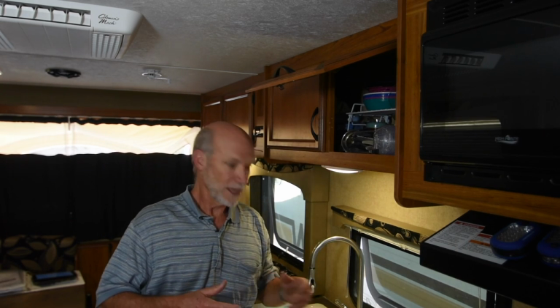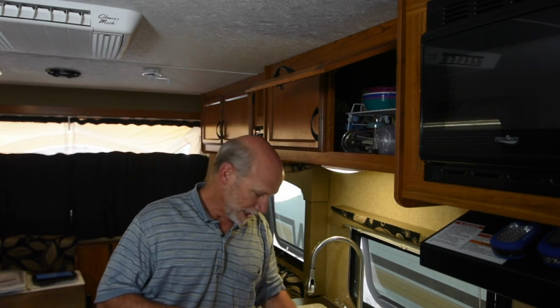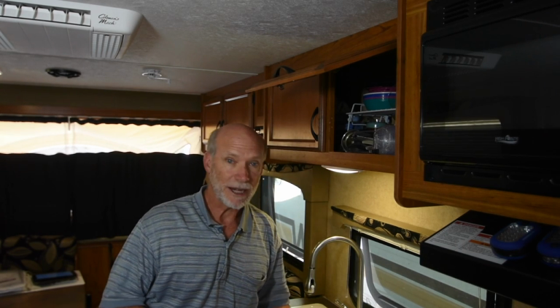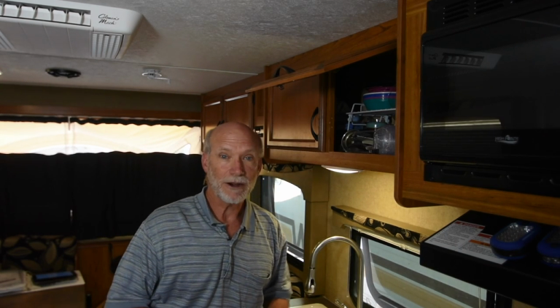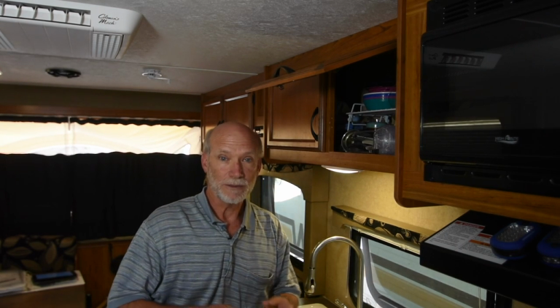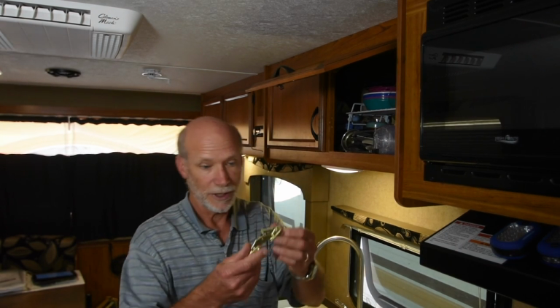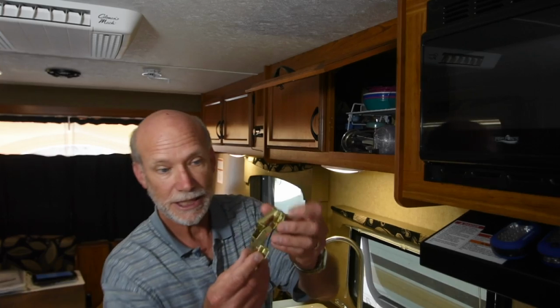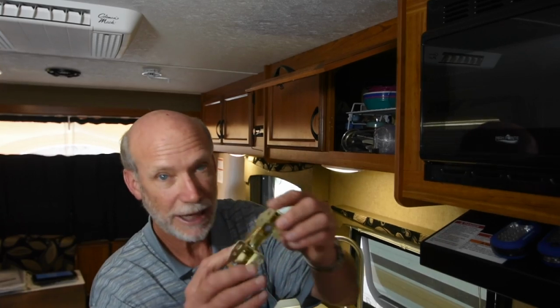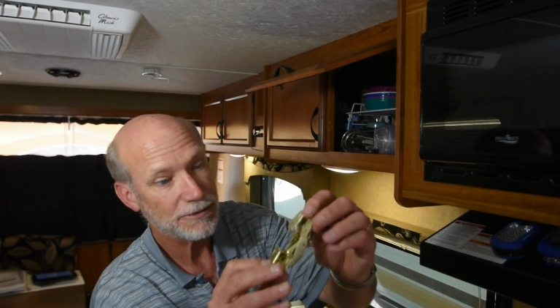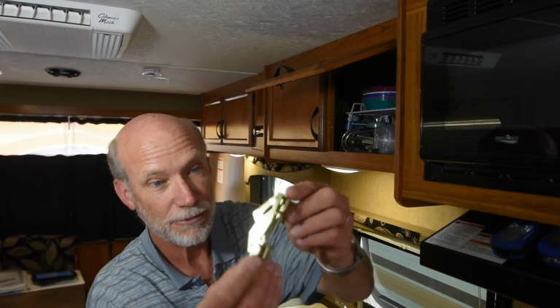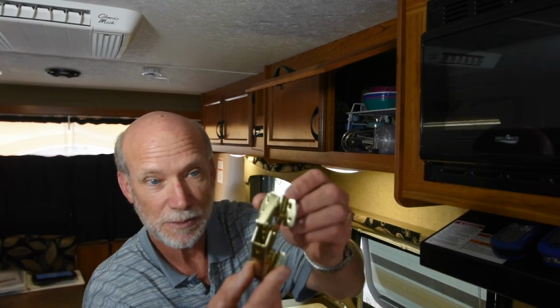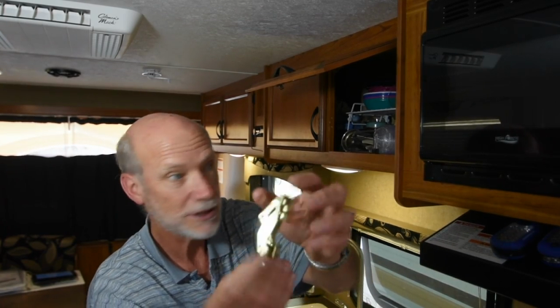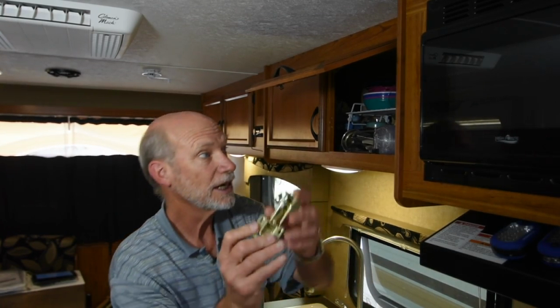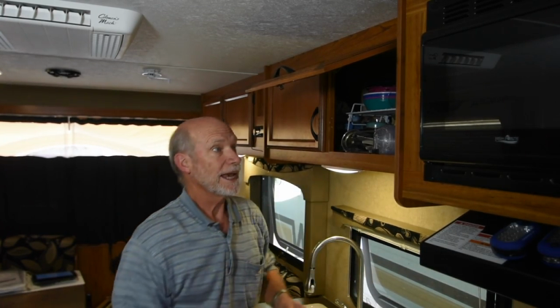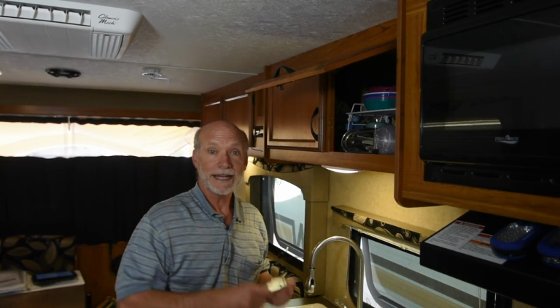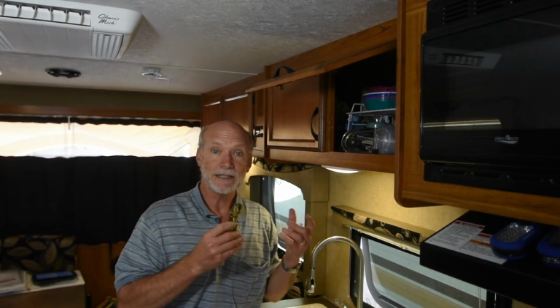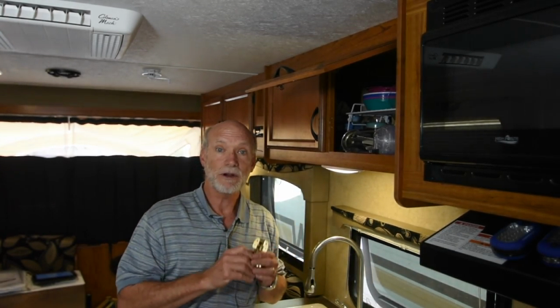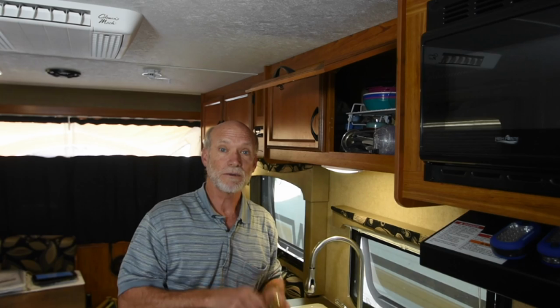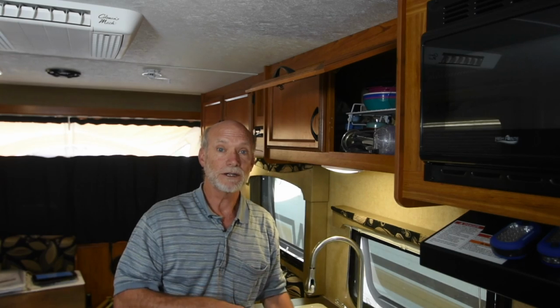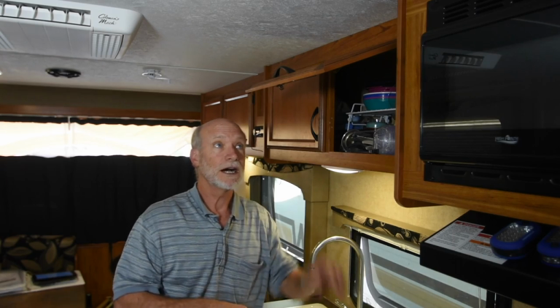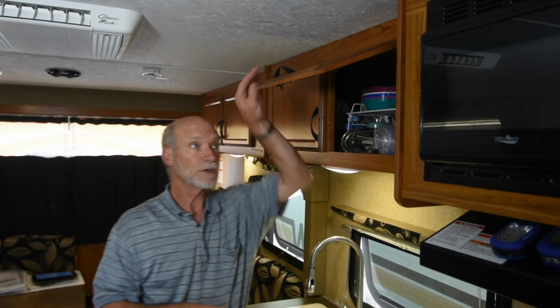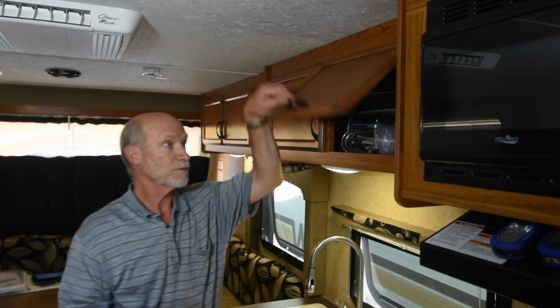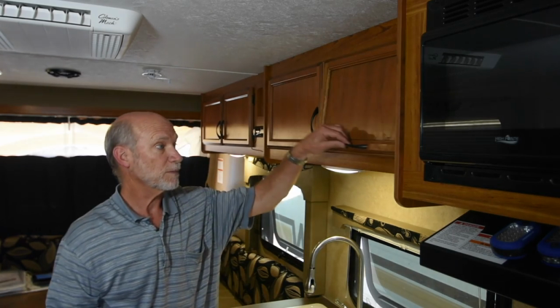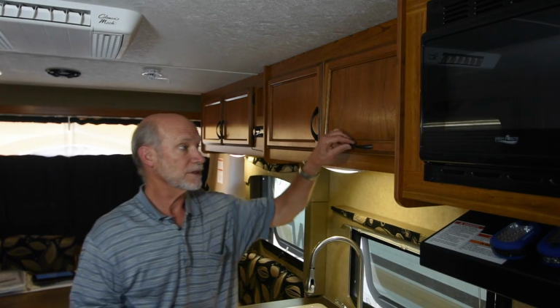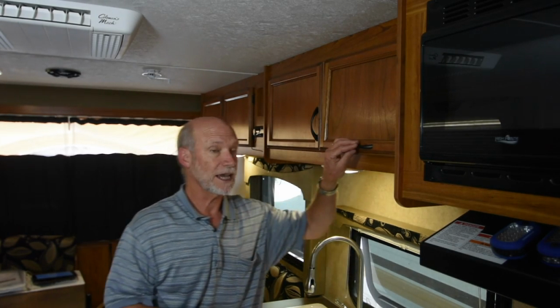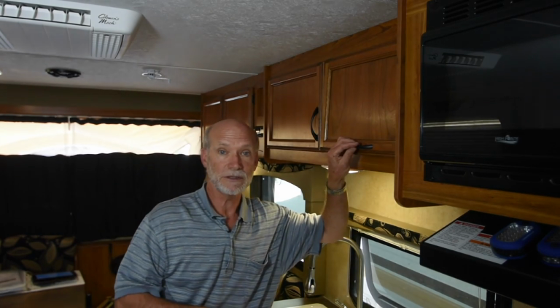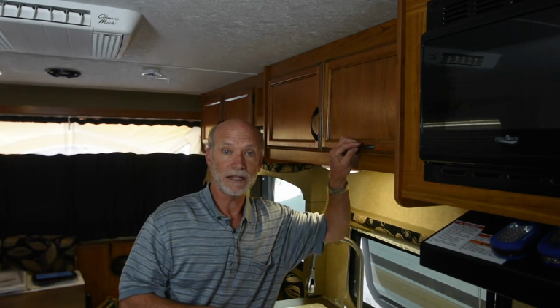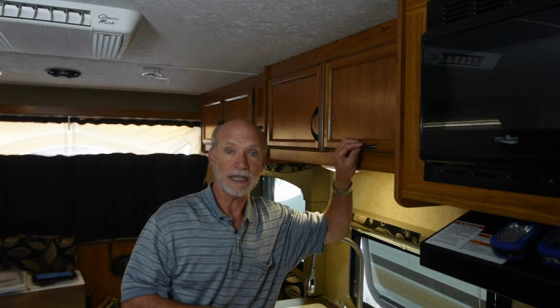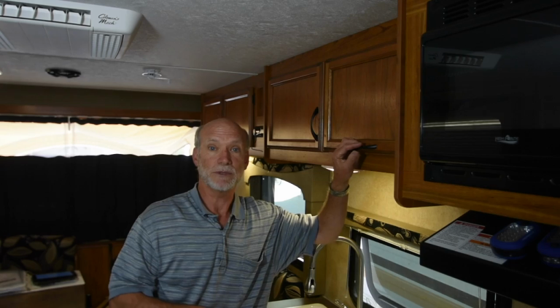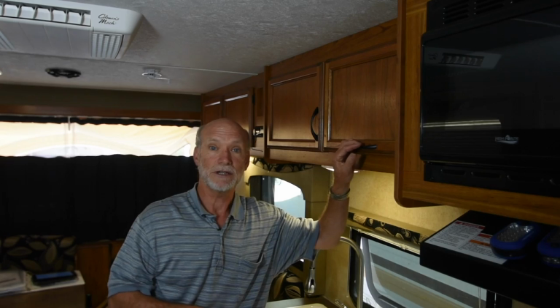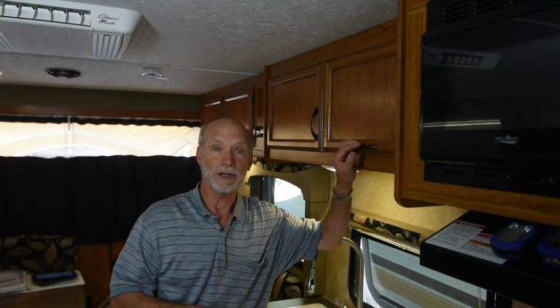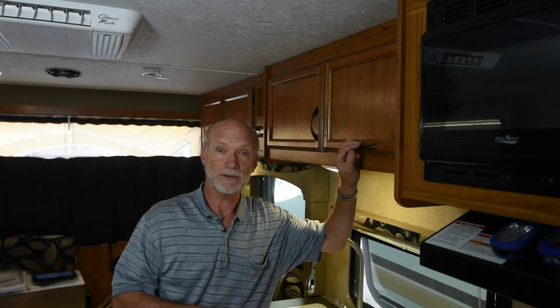The key was finding the right hardware. These hinges are made specifically for this purpose — and that's it. No other hardware required. I will repurpose the handles and the catch assemblies already on the doors.